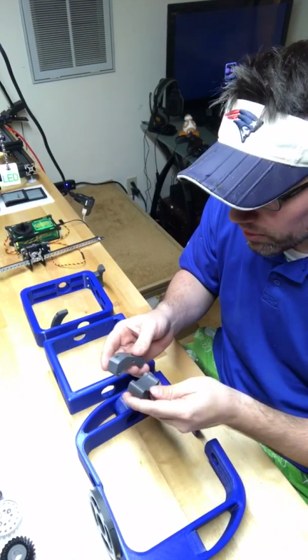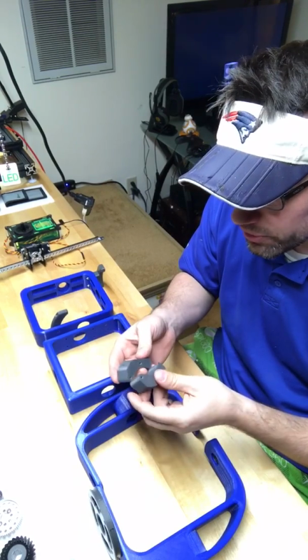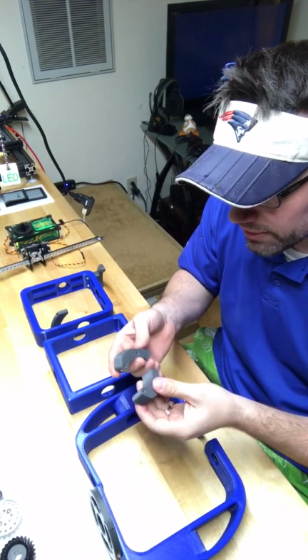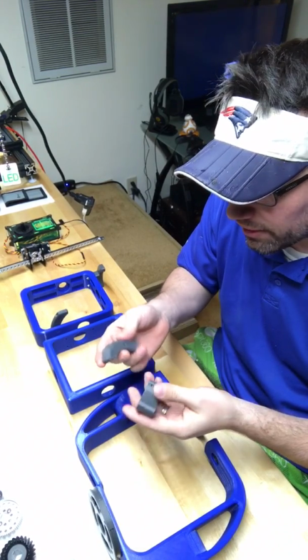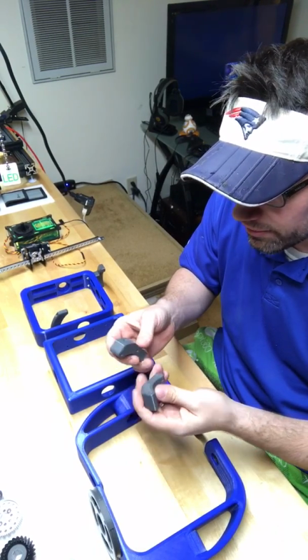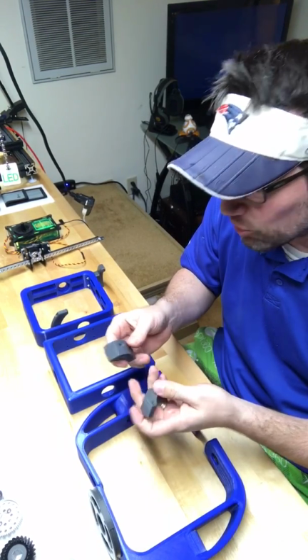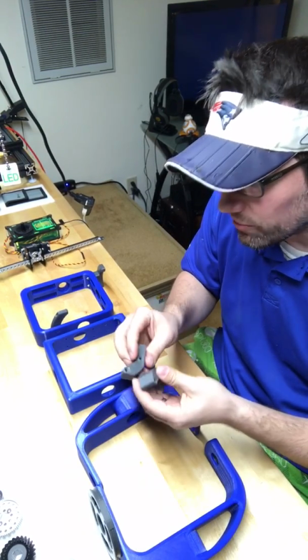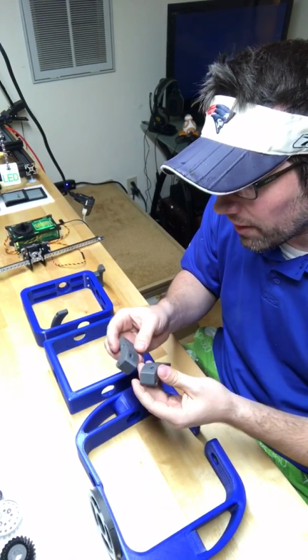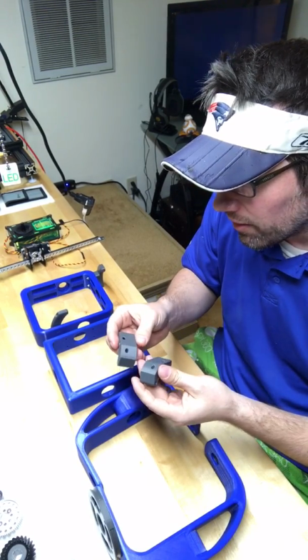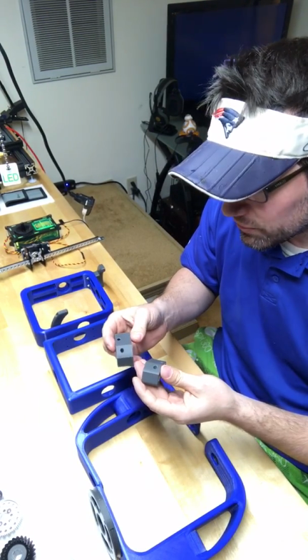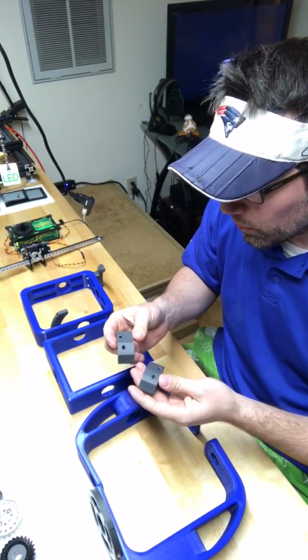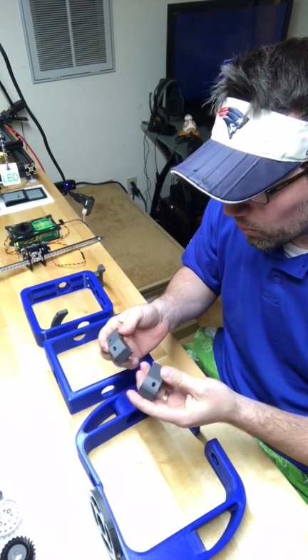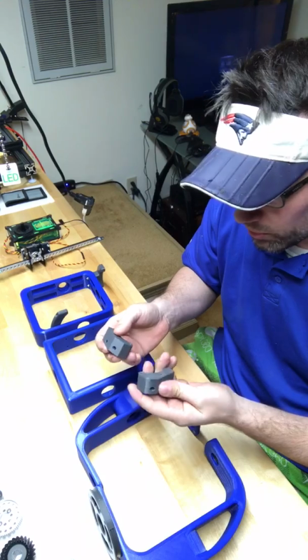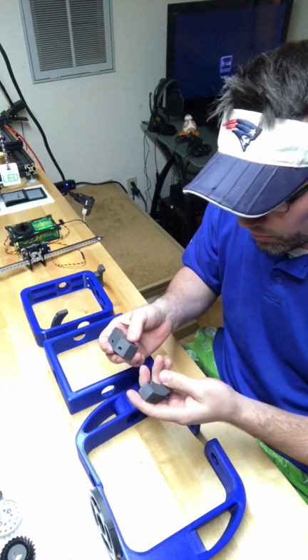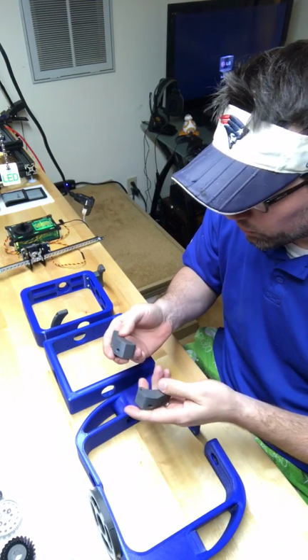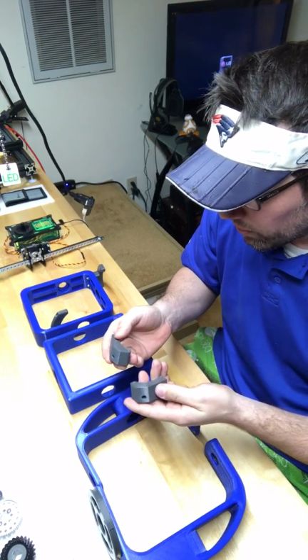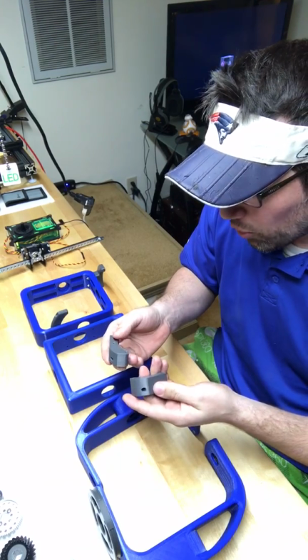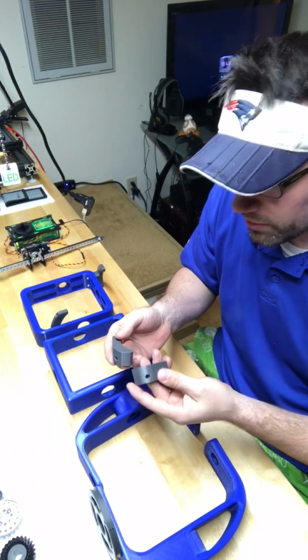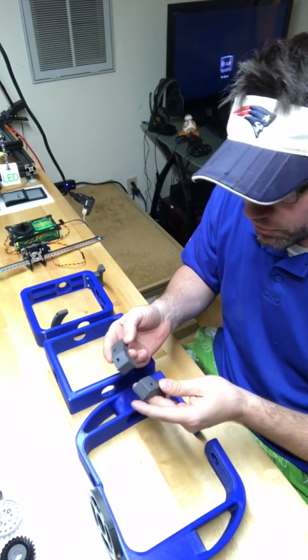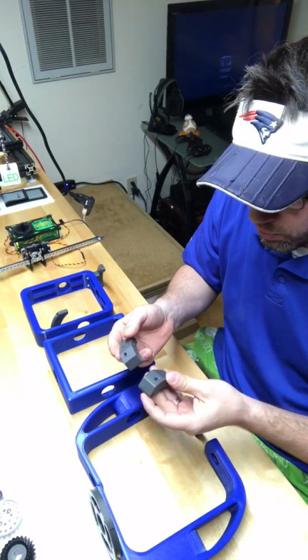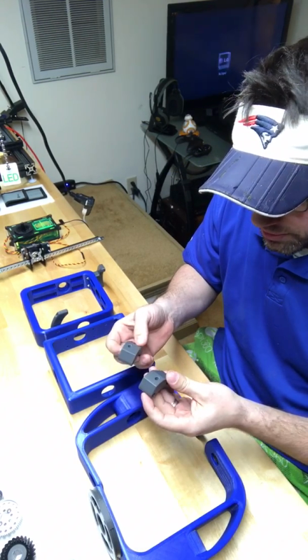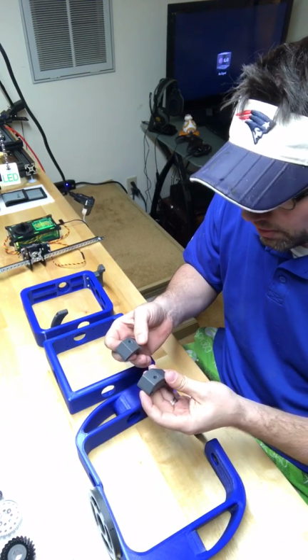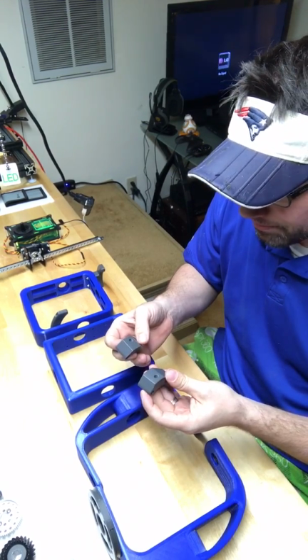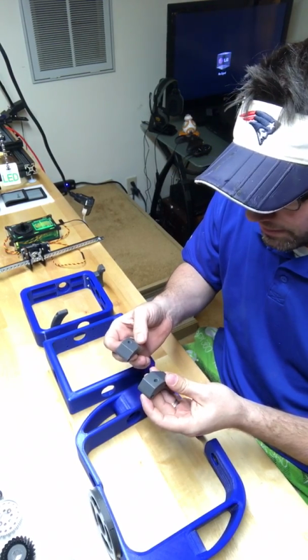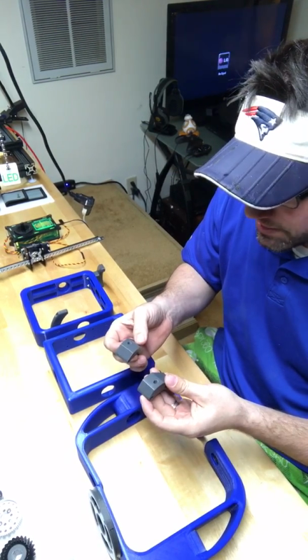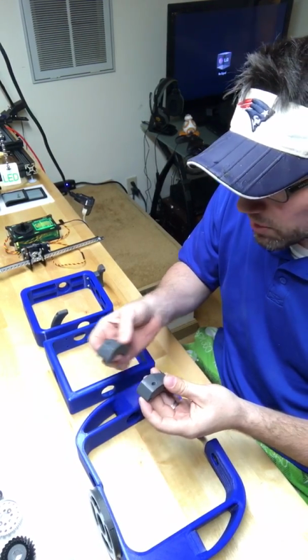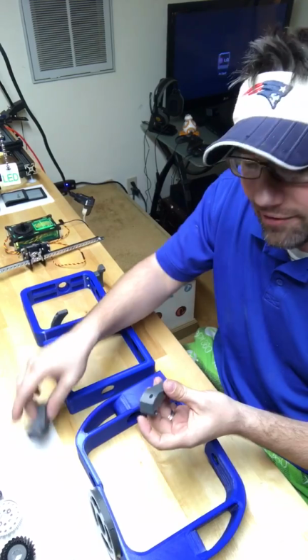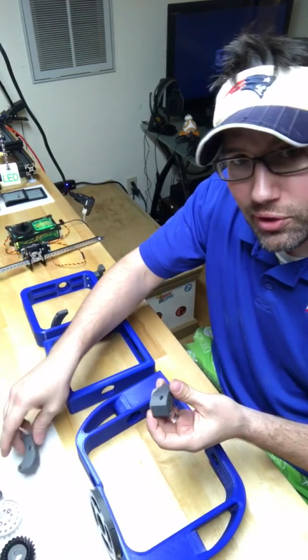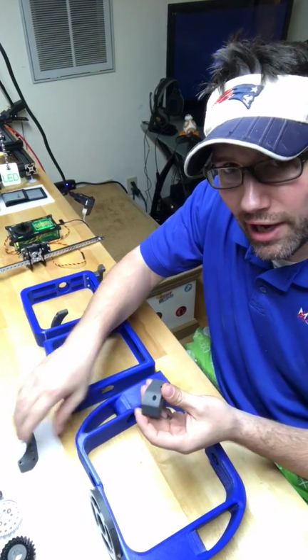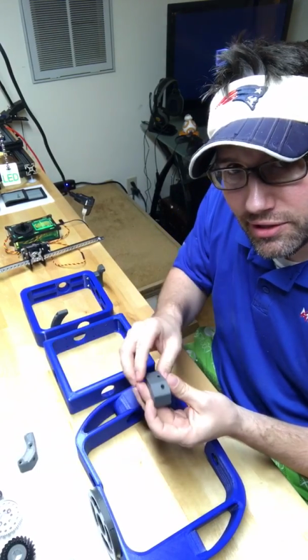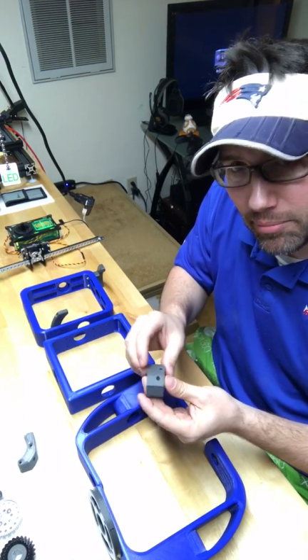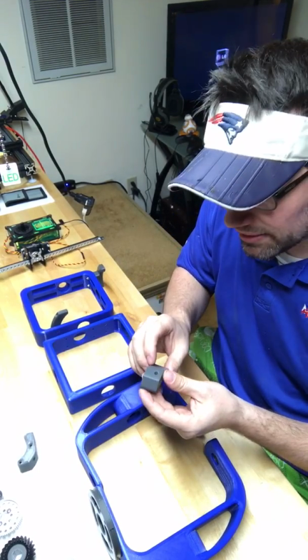I wanted to make sure everything's tolerances are there, so when I do open this up to the groups, there's not much they have to do to change.